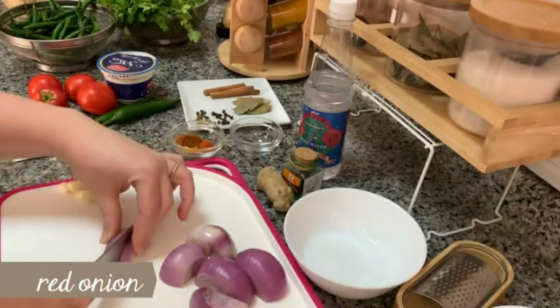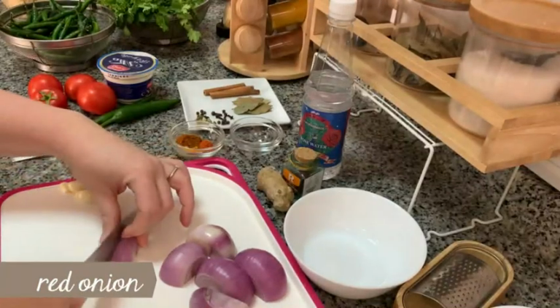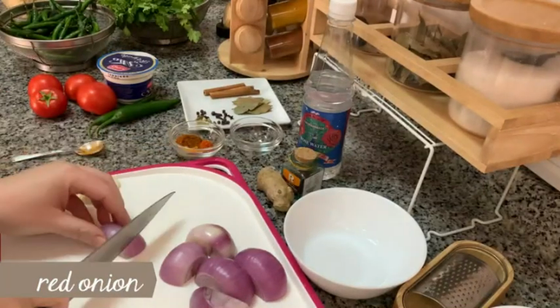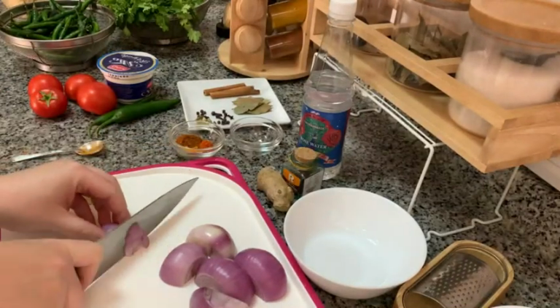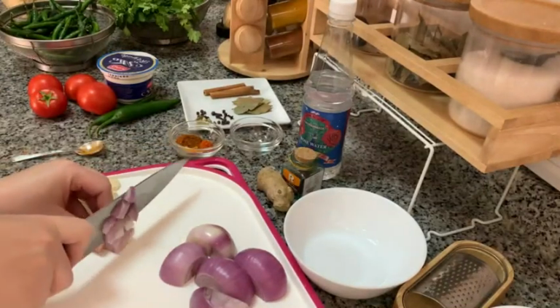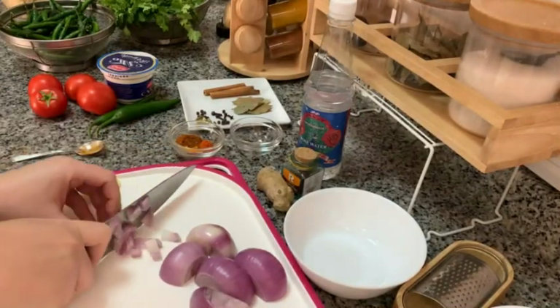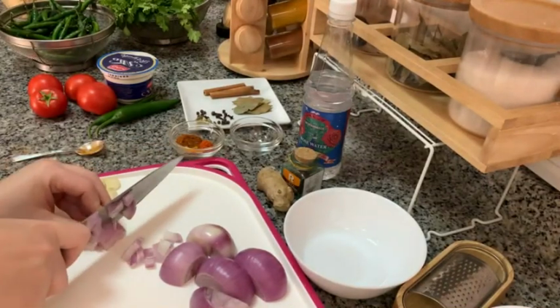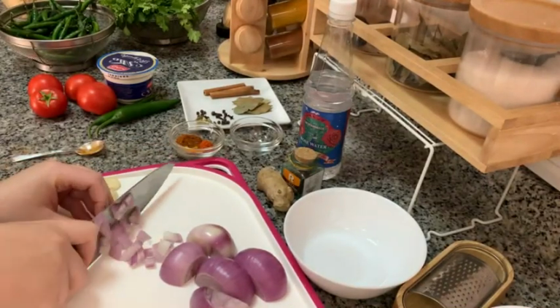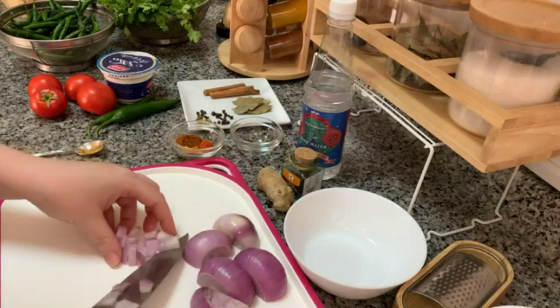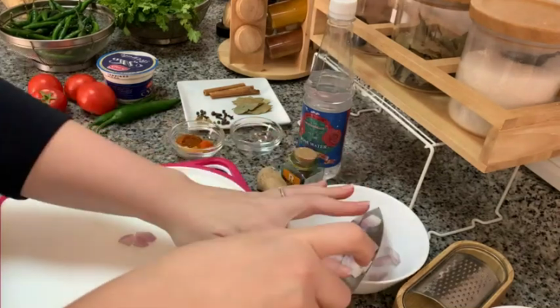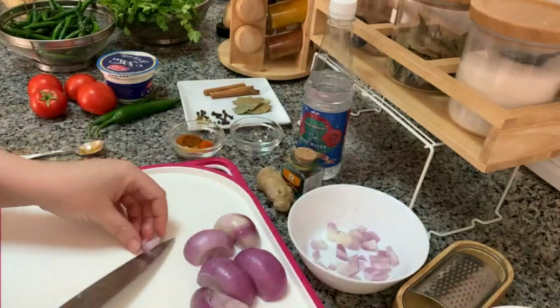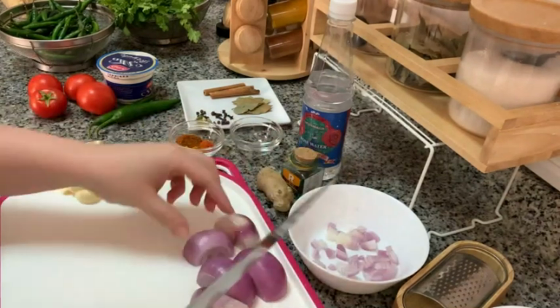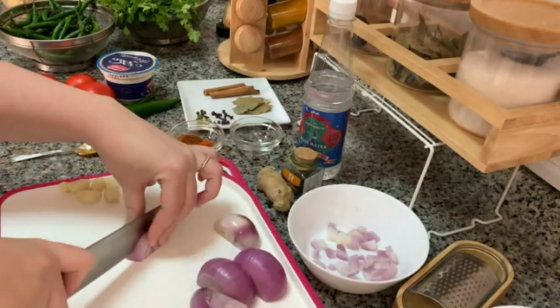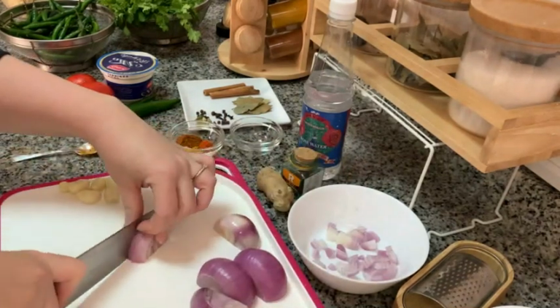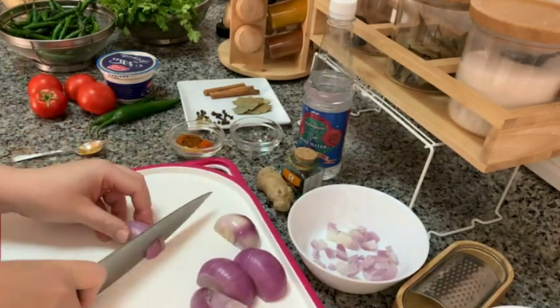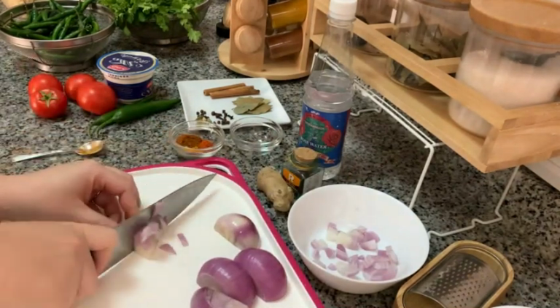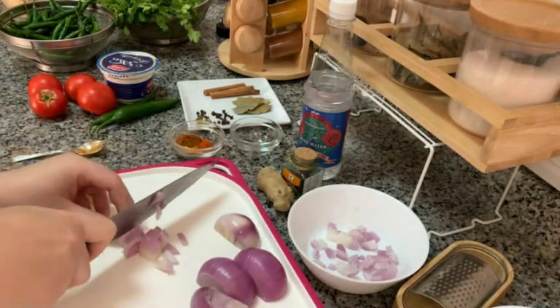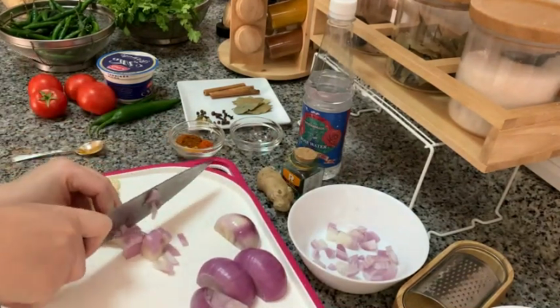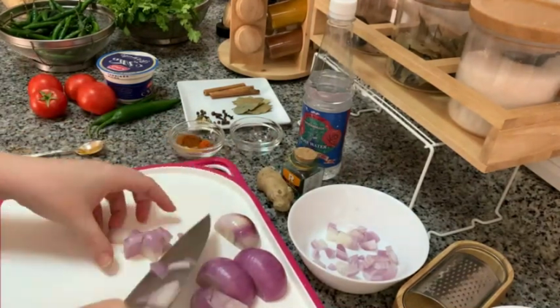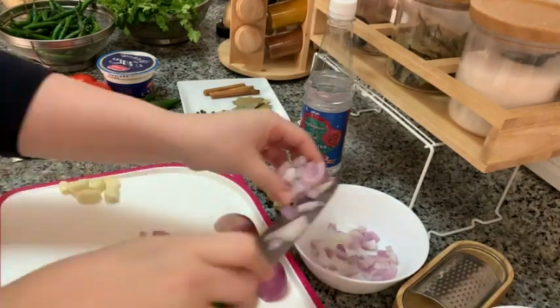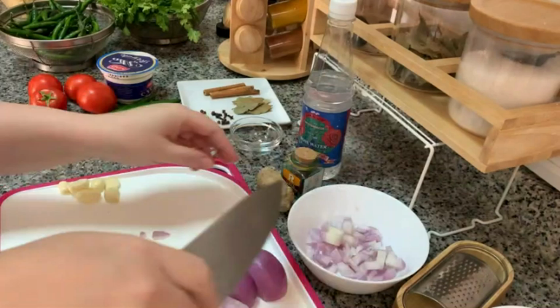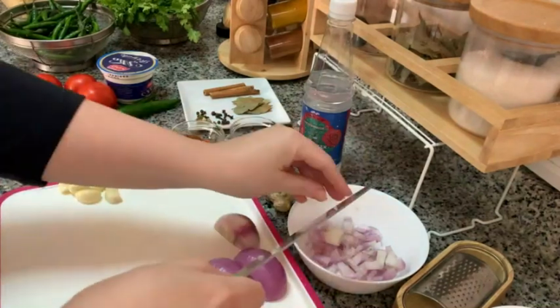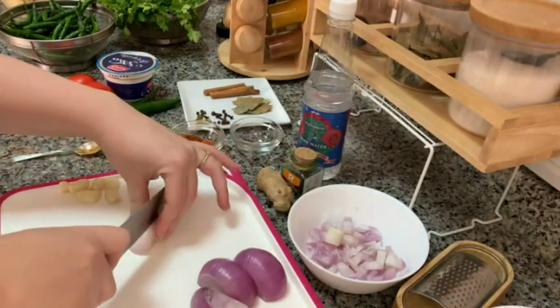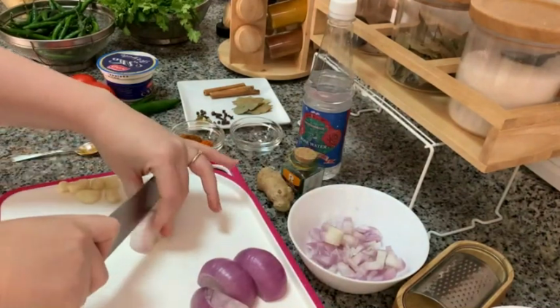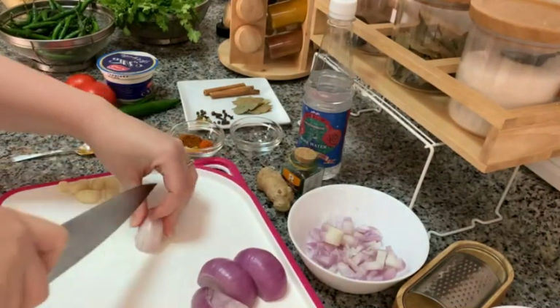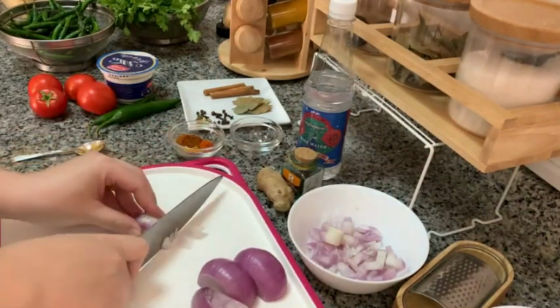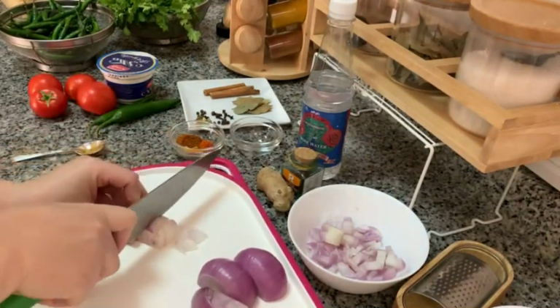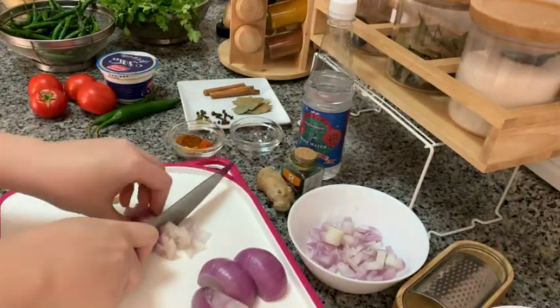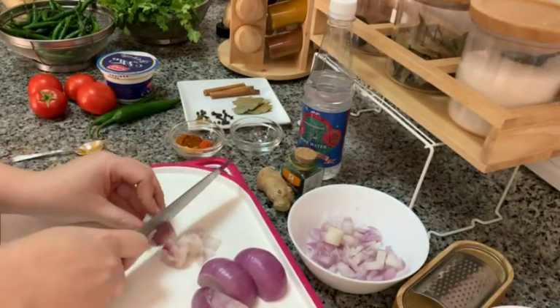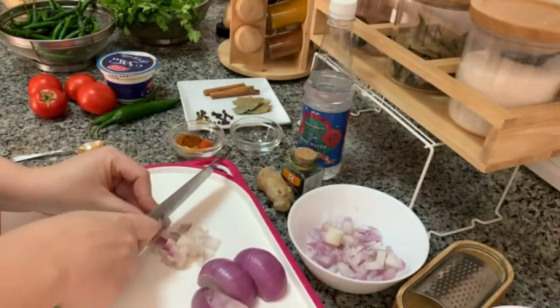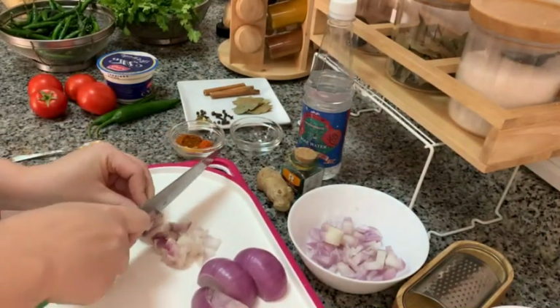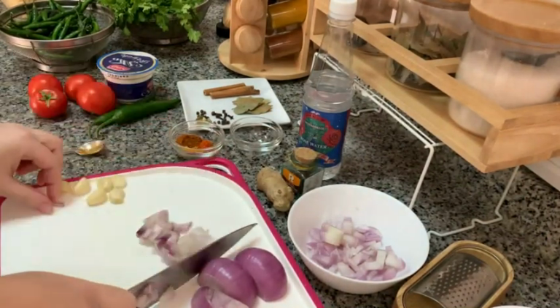Next you want to cut some red onion. You want to have at least one cup of diced onion — a medium dice like I'm showing you here — and then half a cup of sliced onion. Keep them separately.